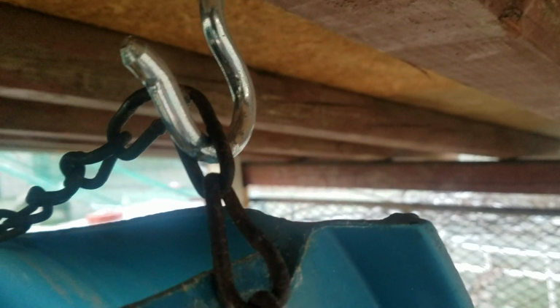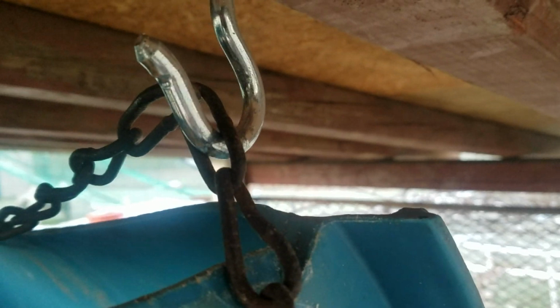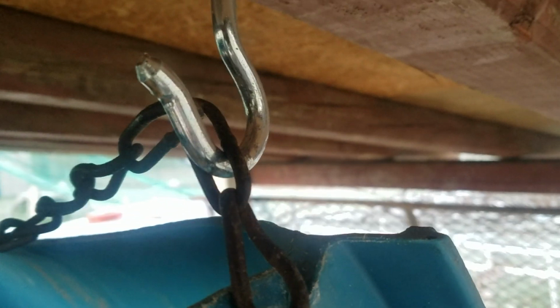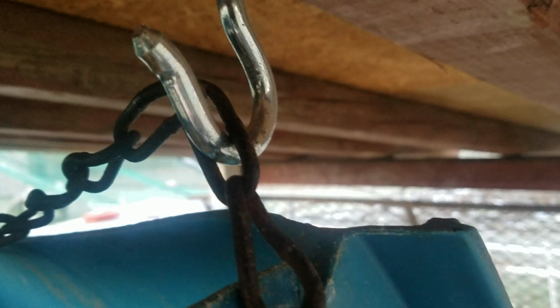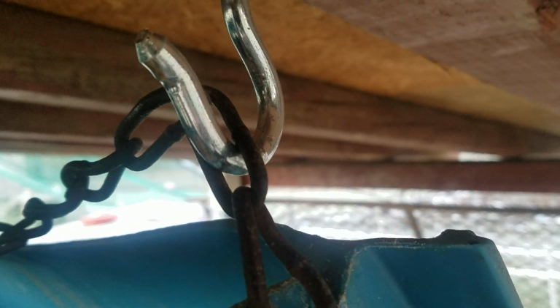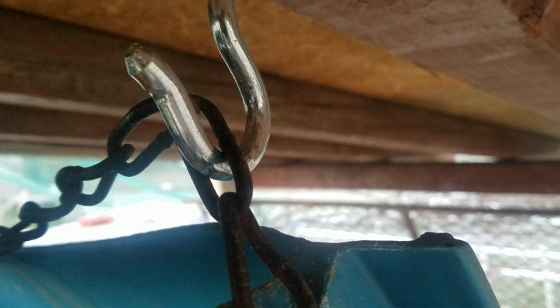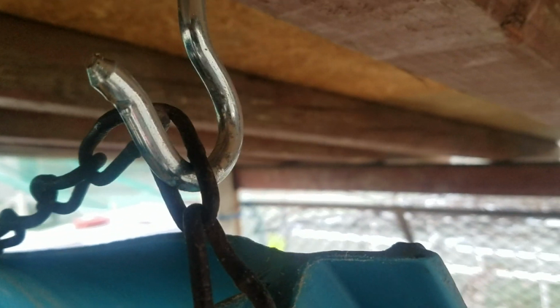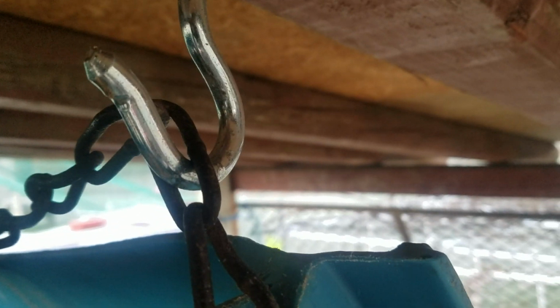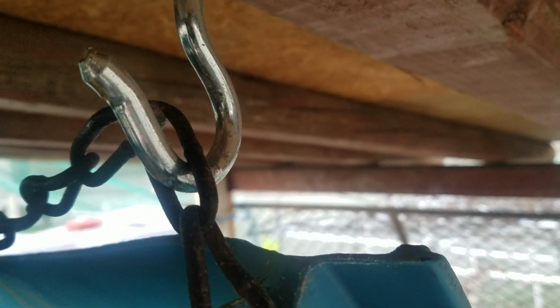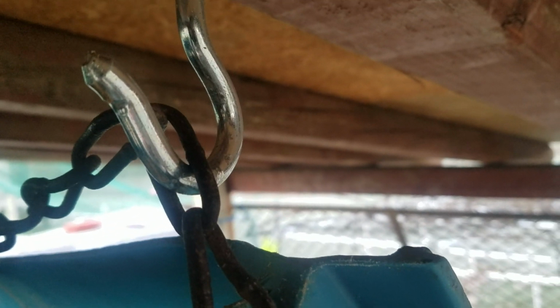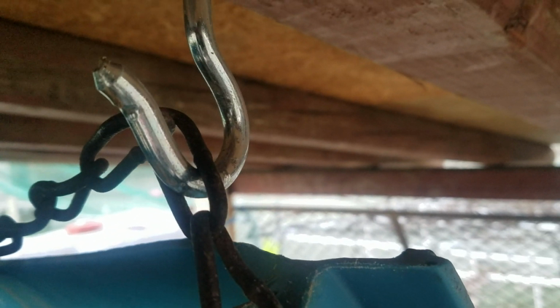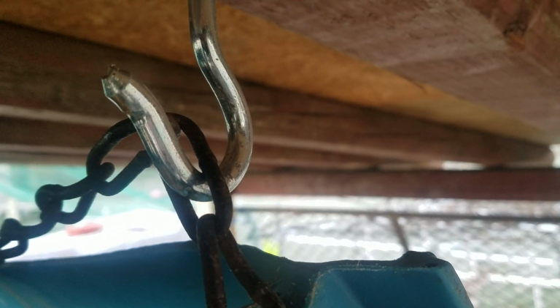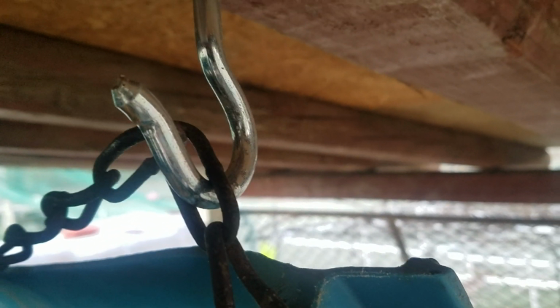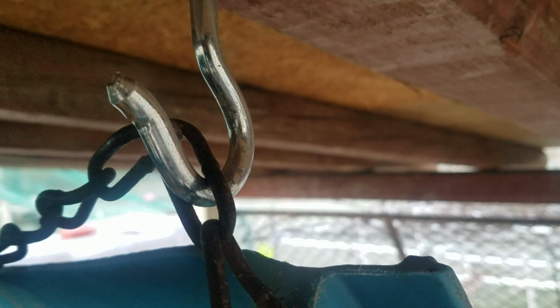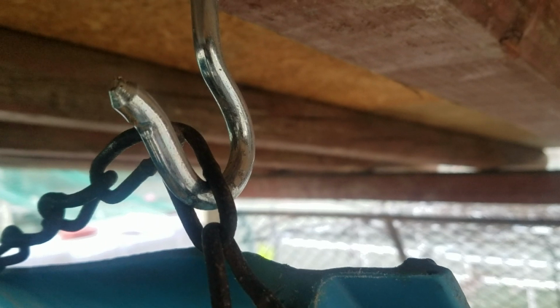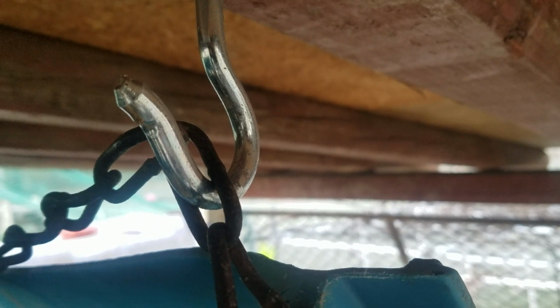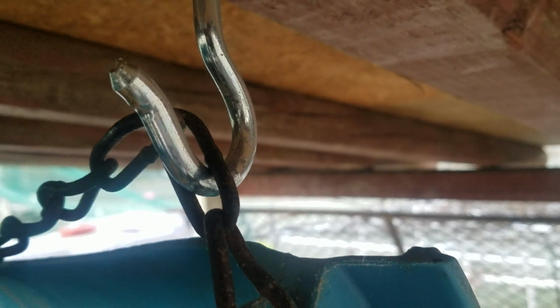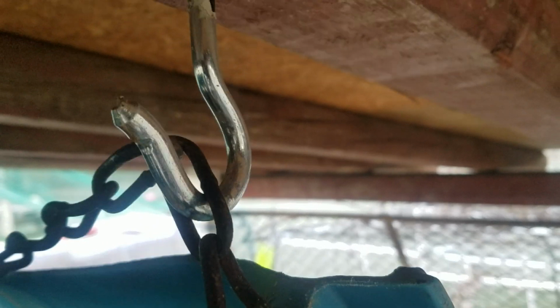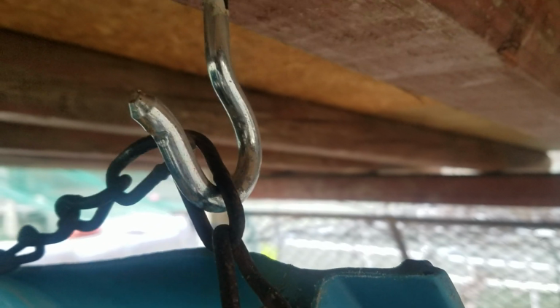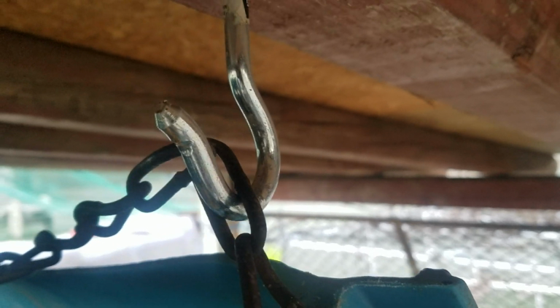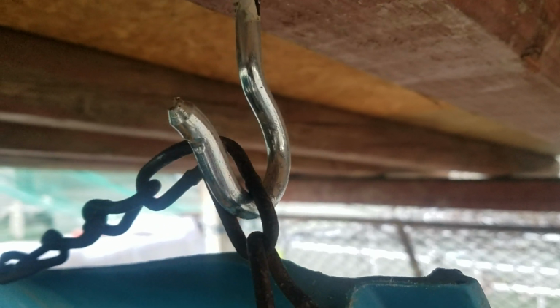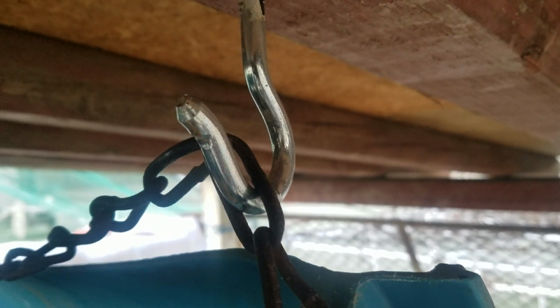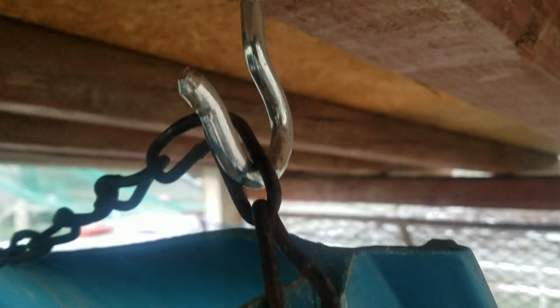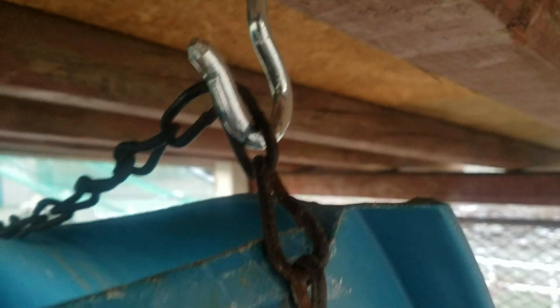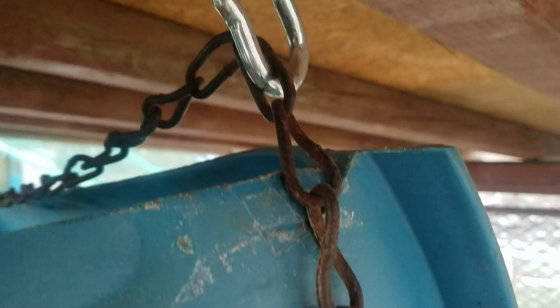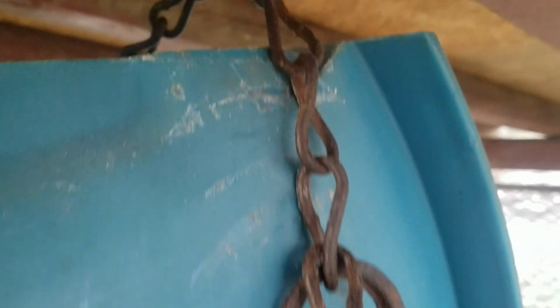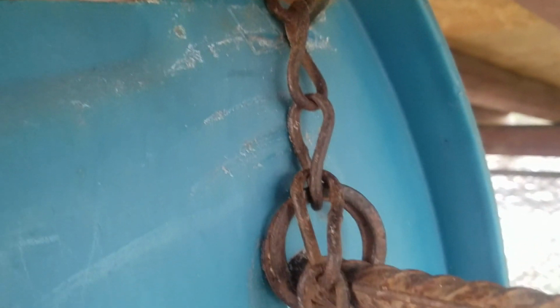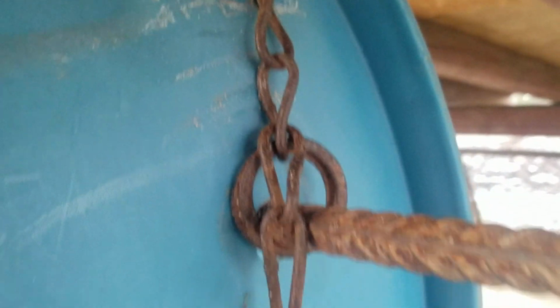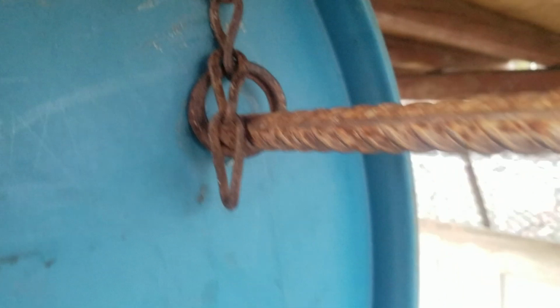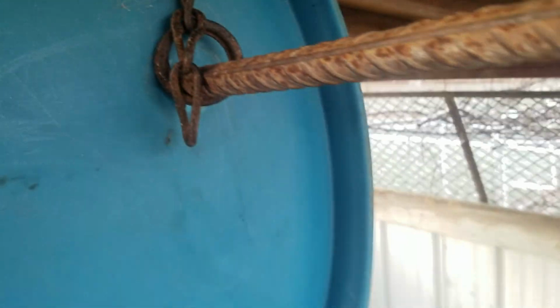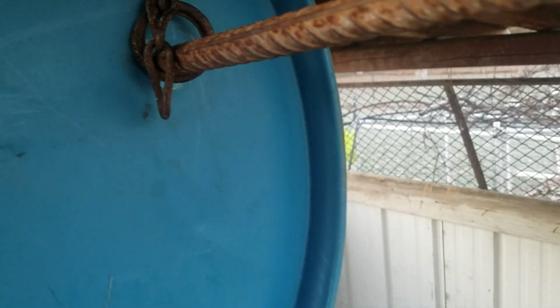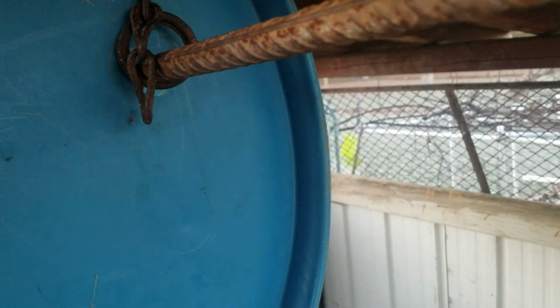If I put the hook just under the chain, it's easy for them to just buck it up with their heads and it will come off, and then once the side drops down it's easy access for them.